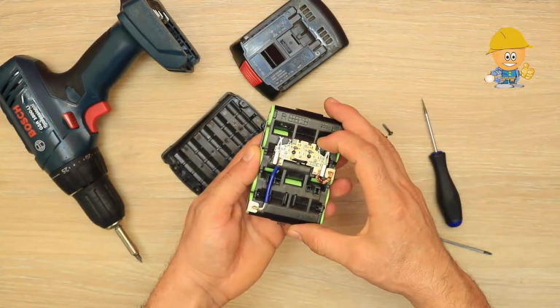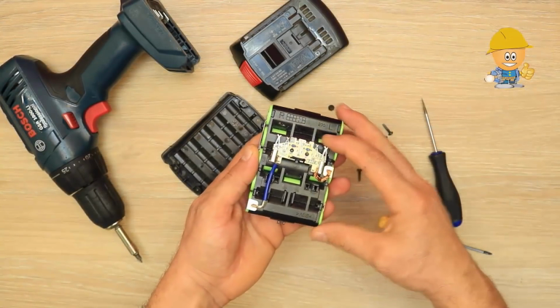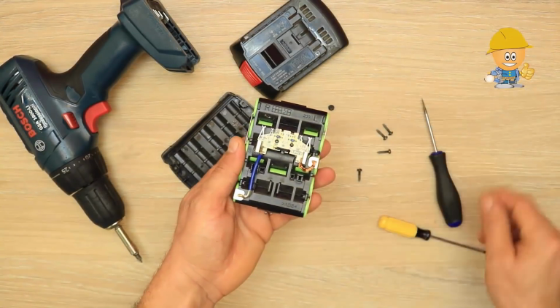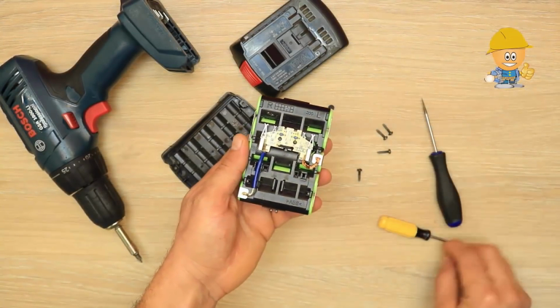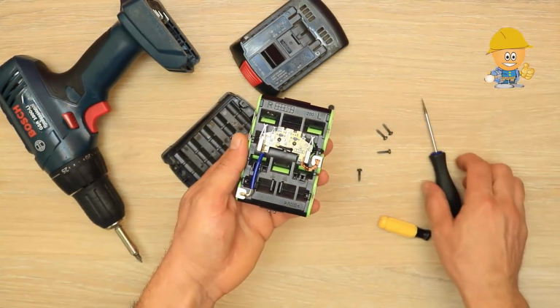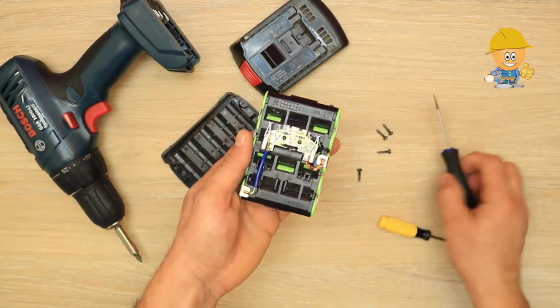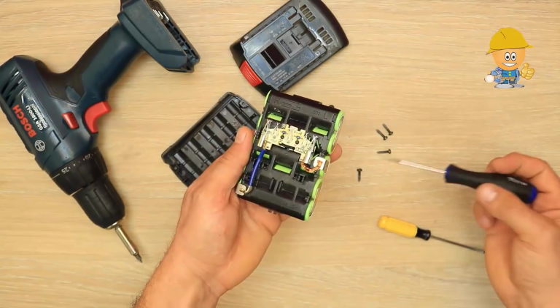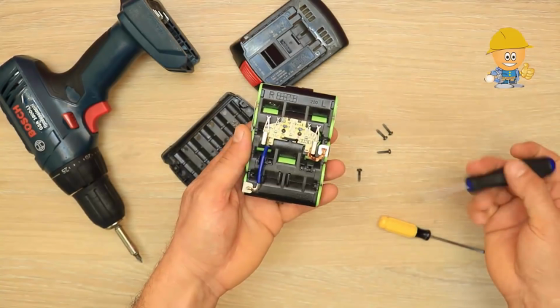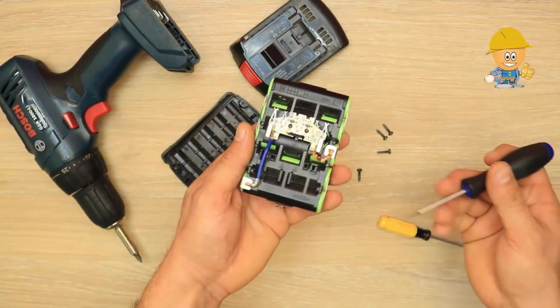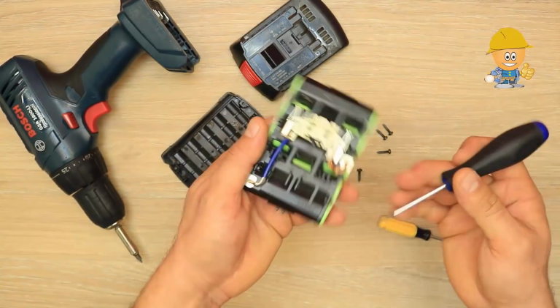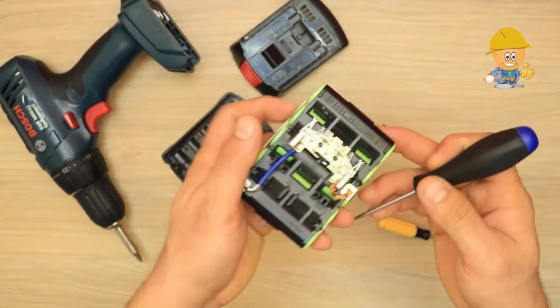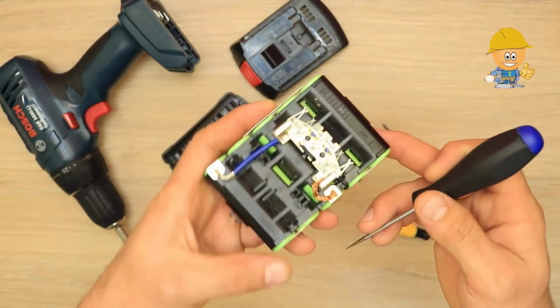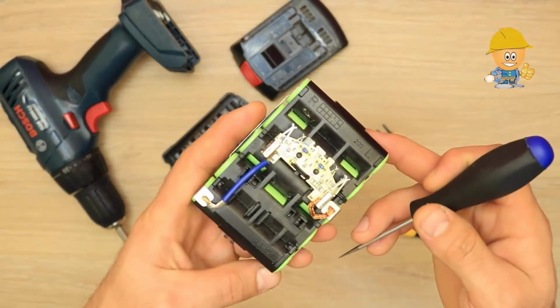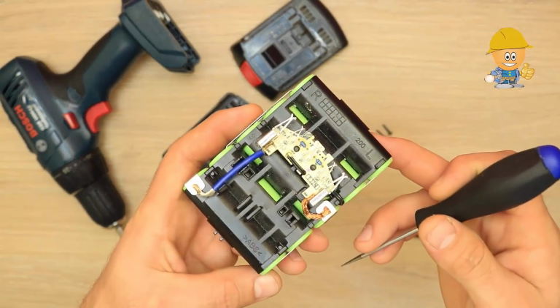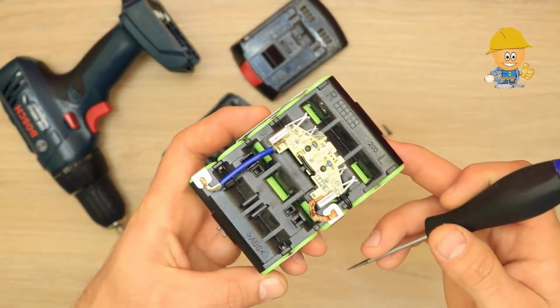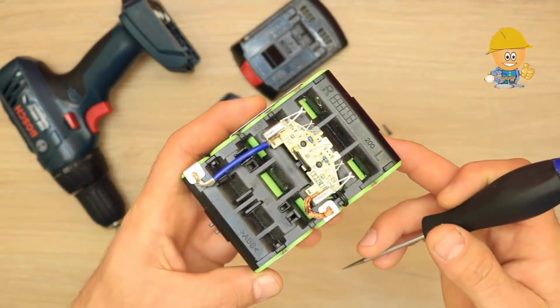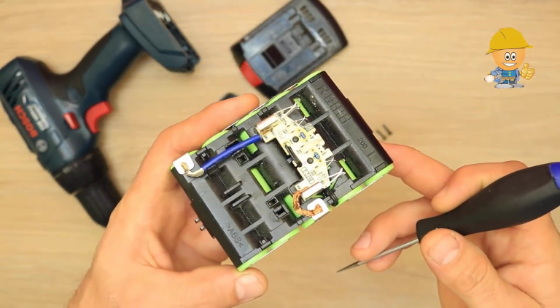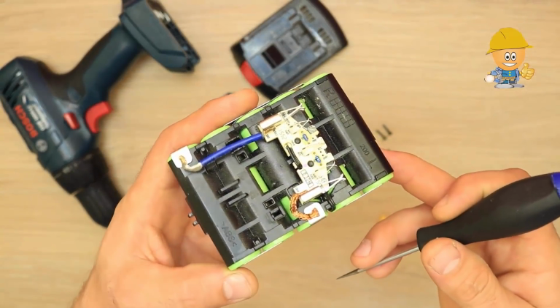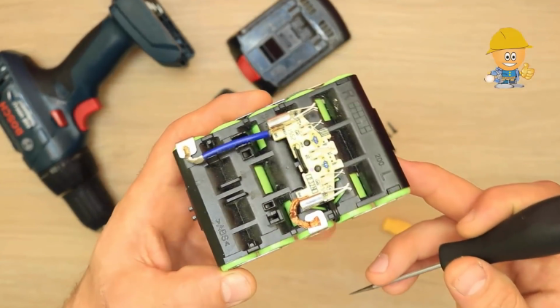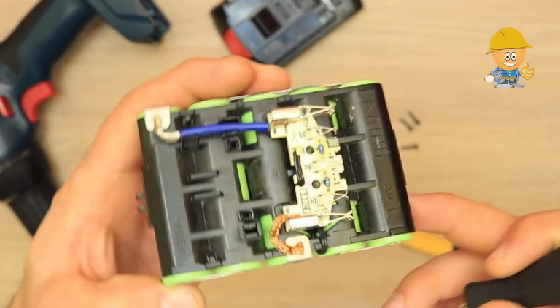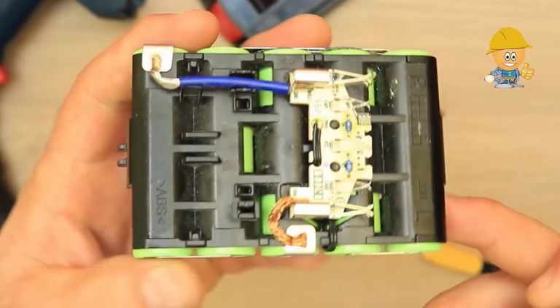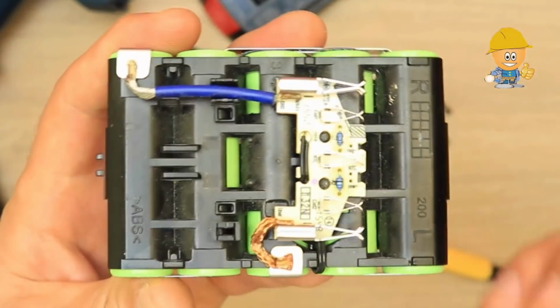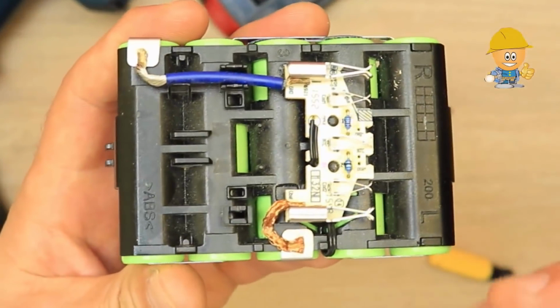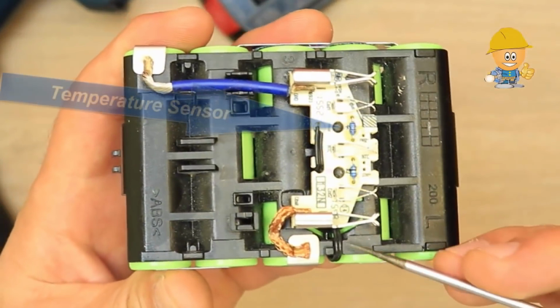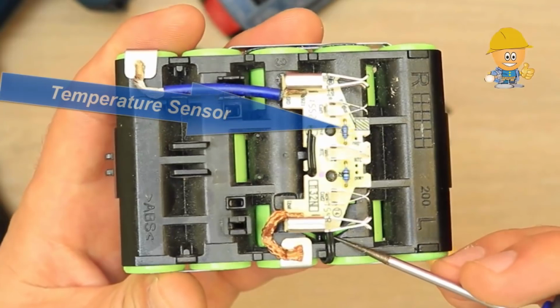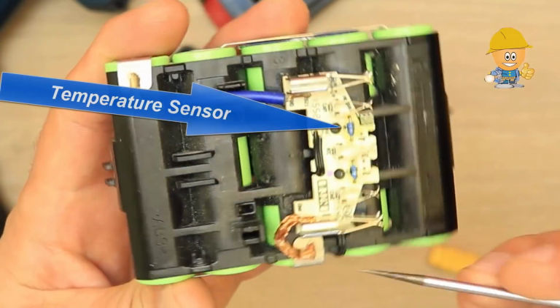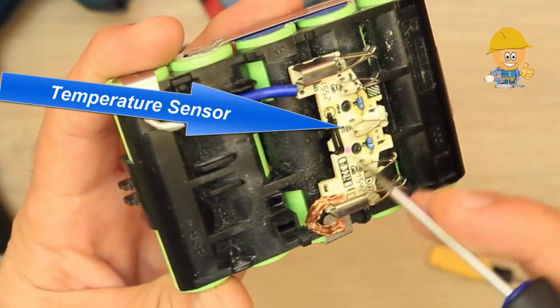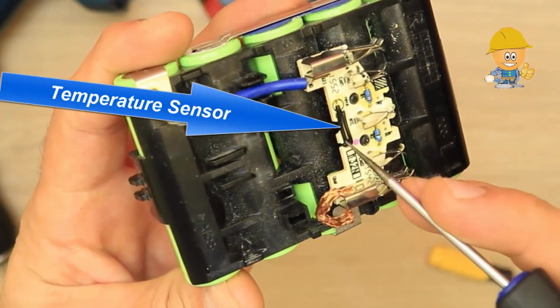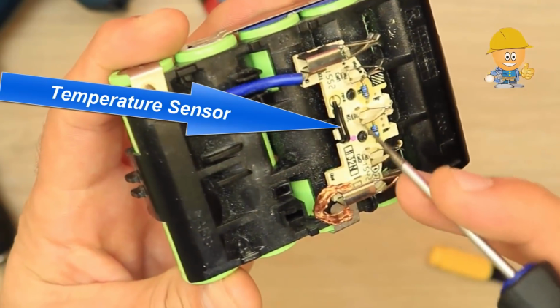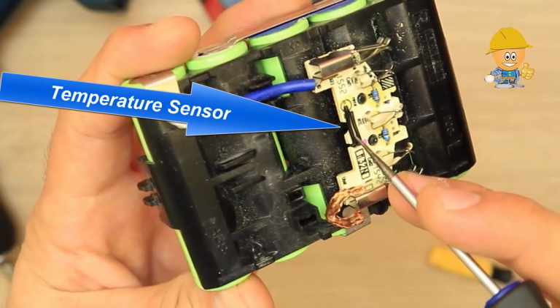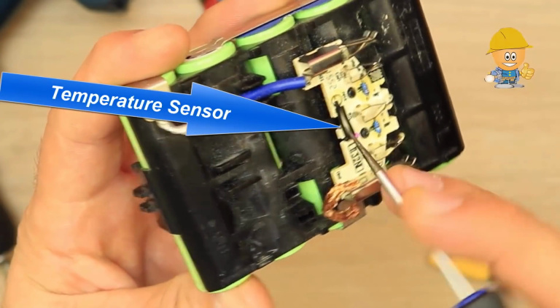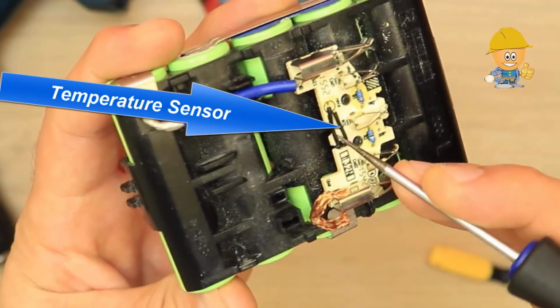The battery is made up of five lithium cells connected in series, getting about 18 volts, and a temperature sensor that is in direct contact with the battery.